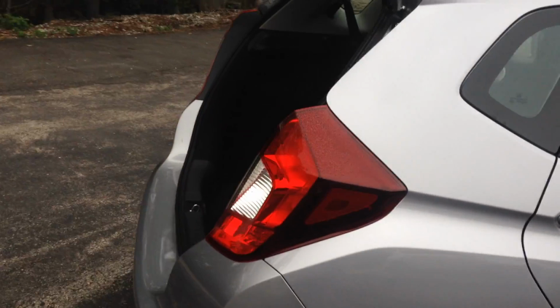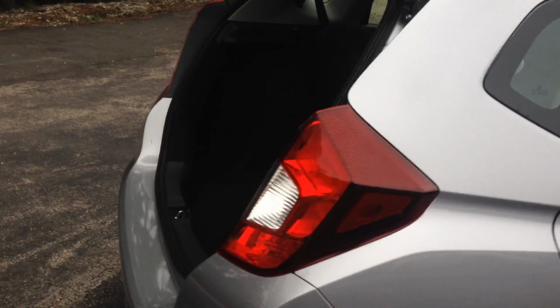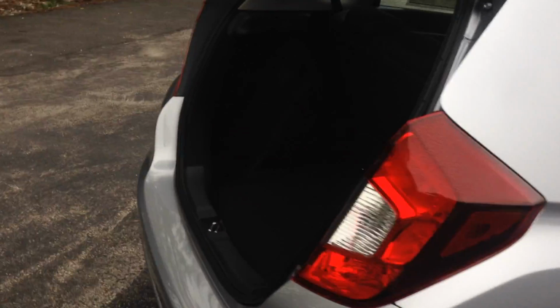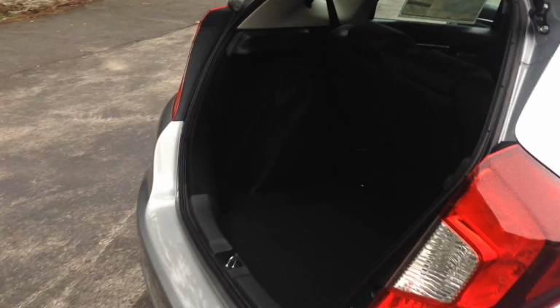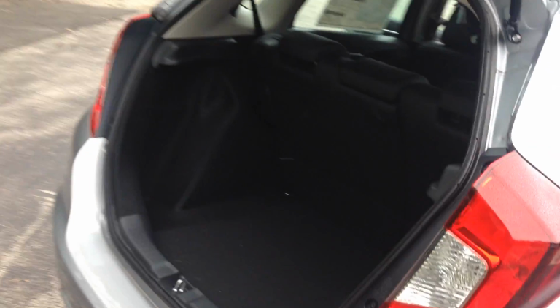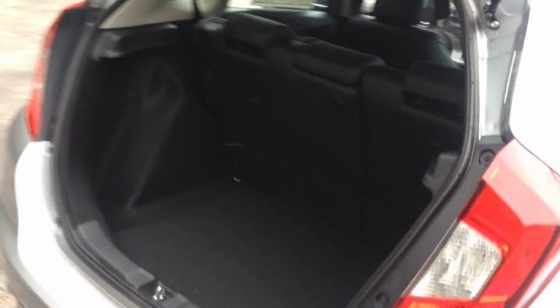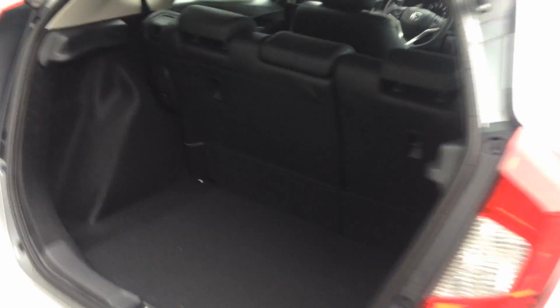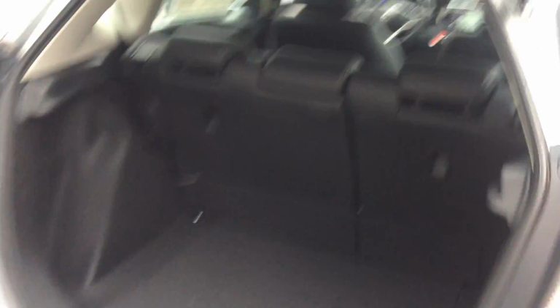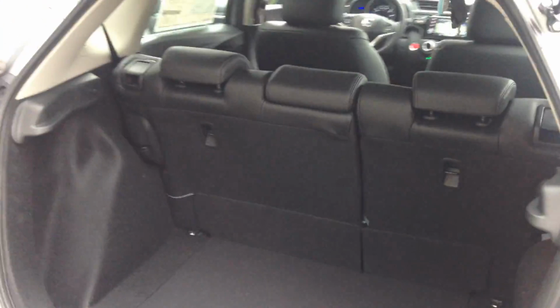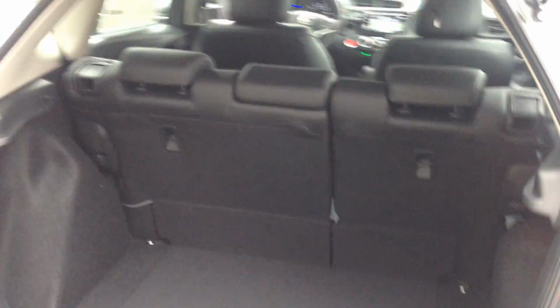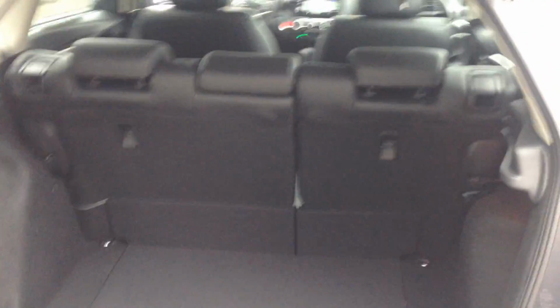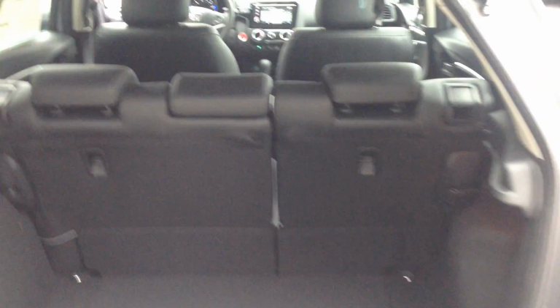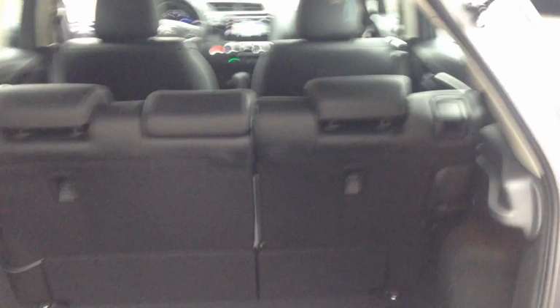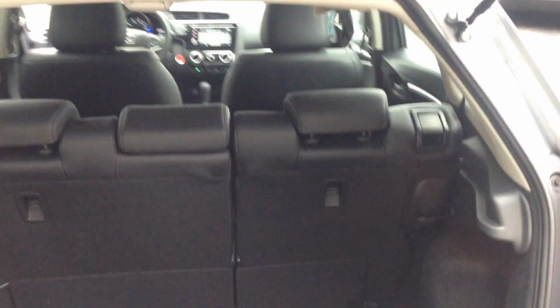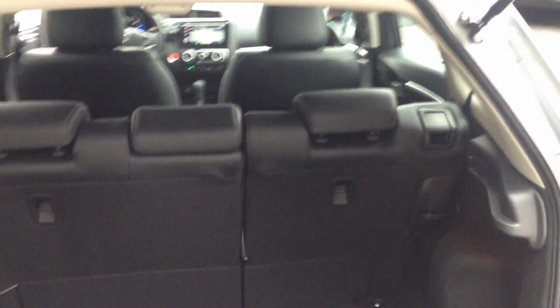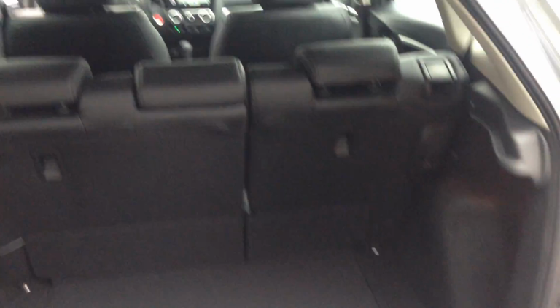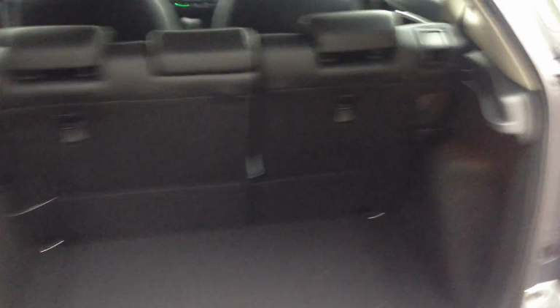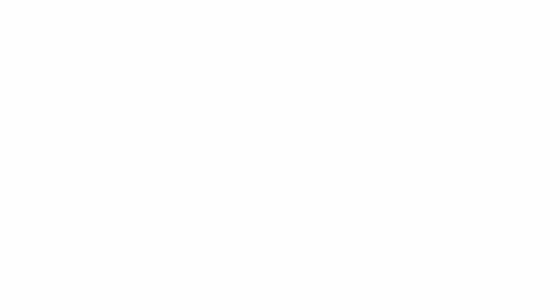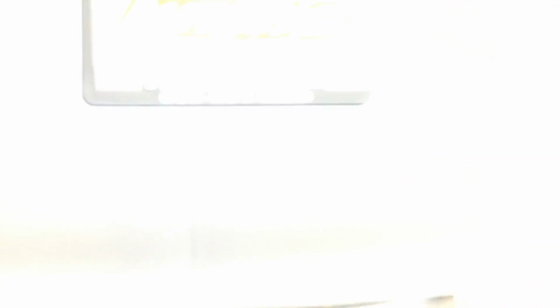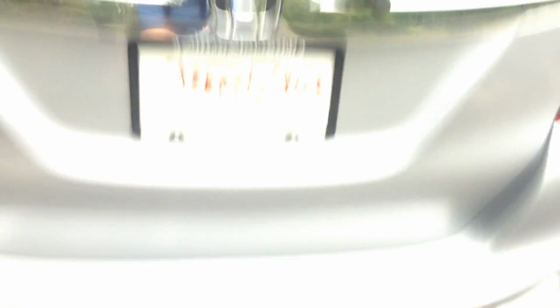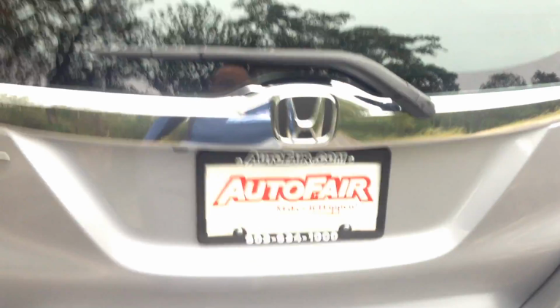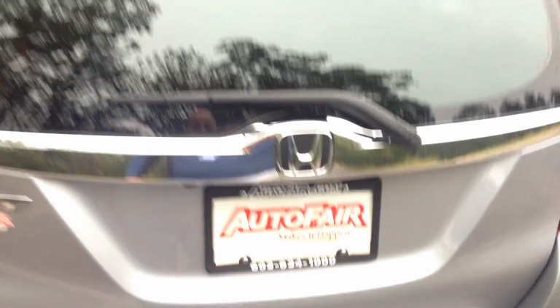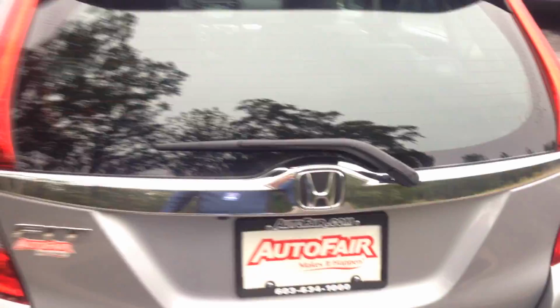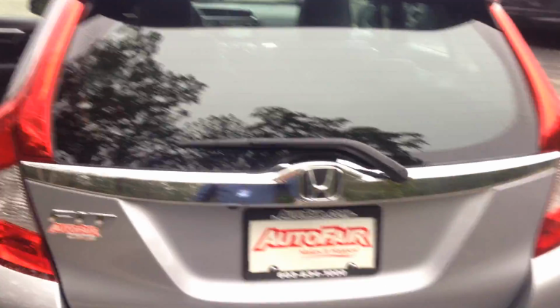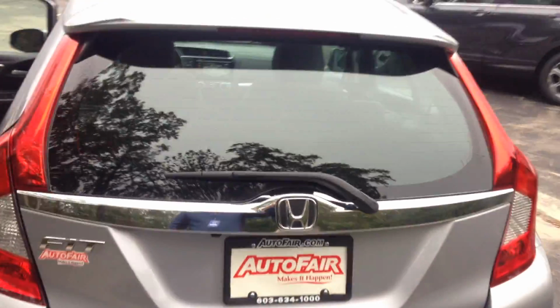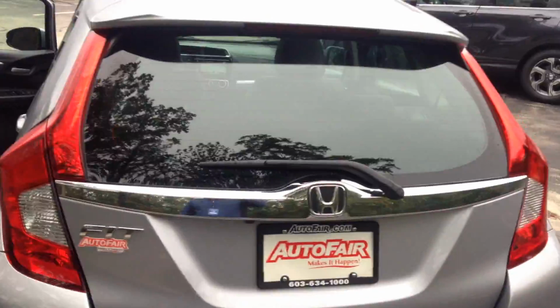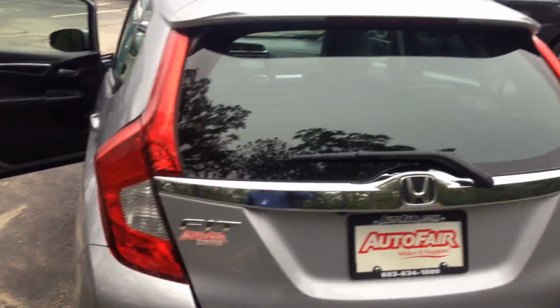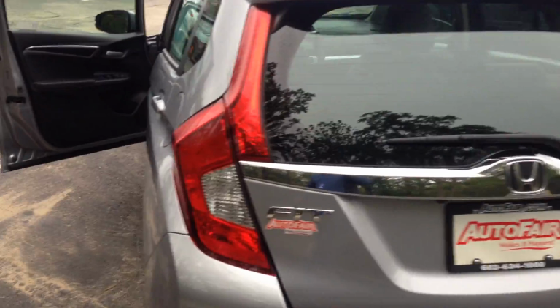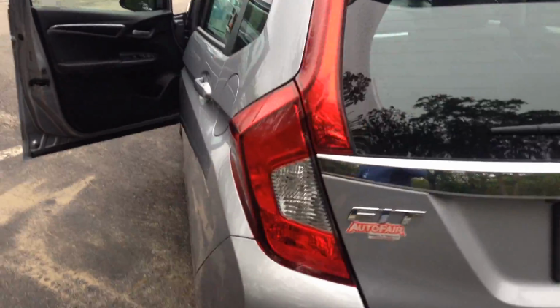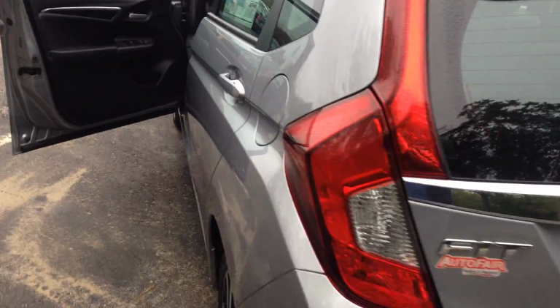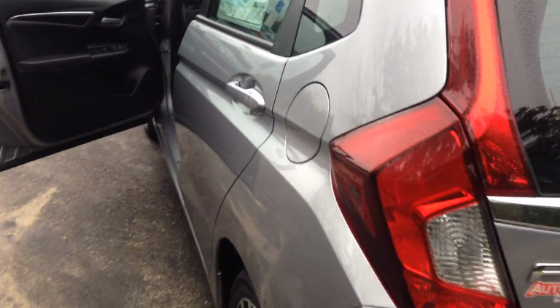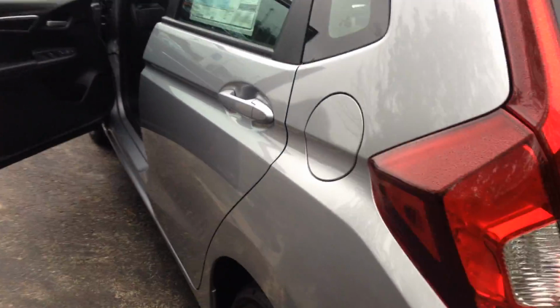Let's do a quick walk around. Show you the back seats — plenty of room. The seats fold down if you need to. Hatchback, as you know.